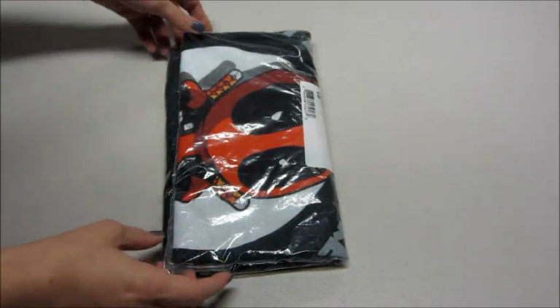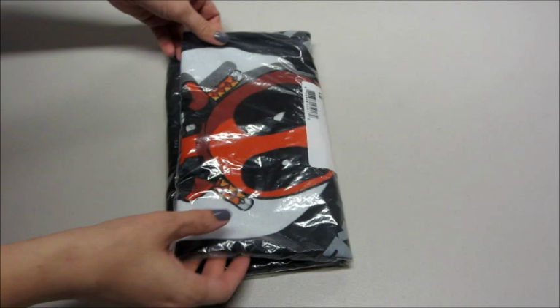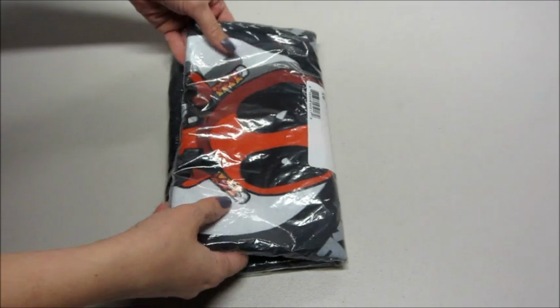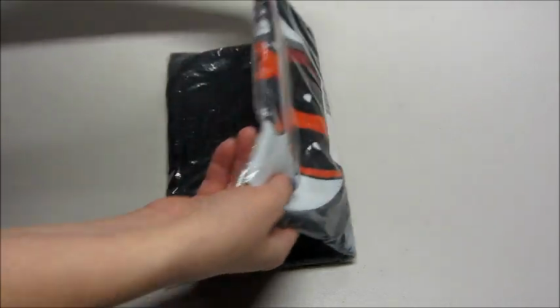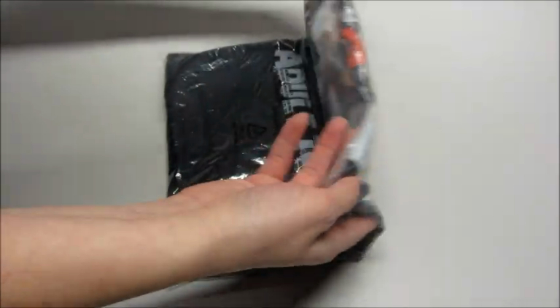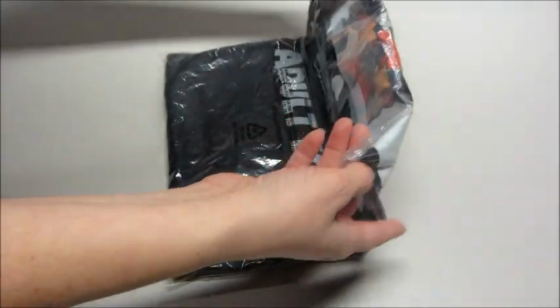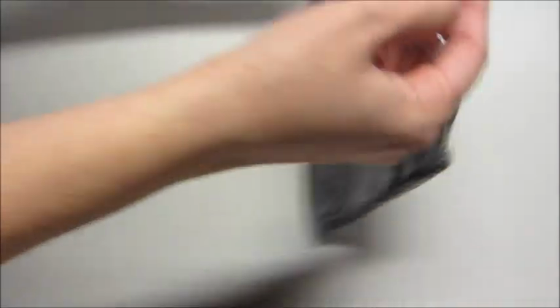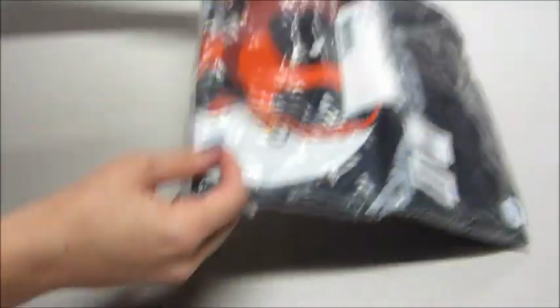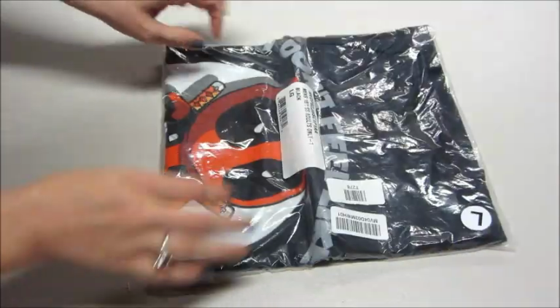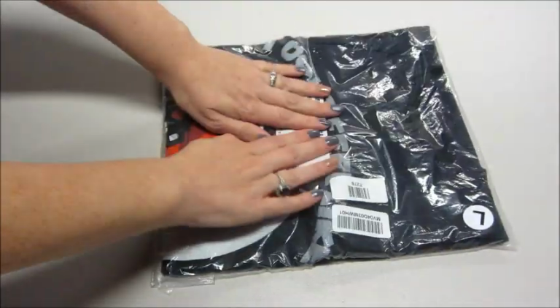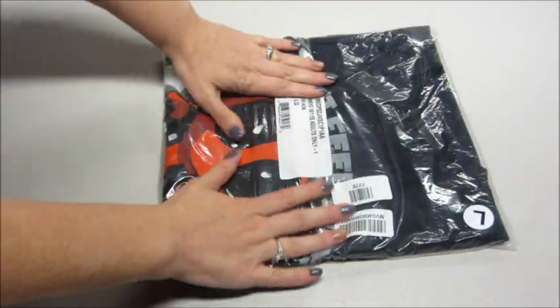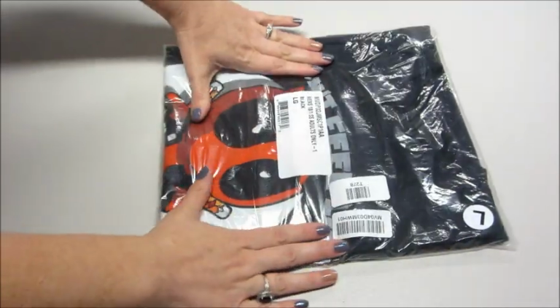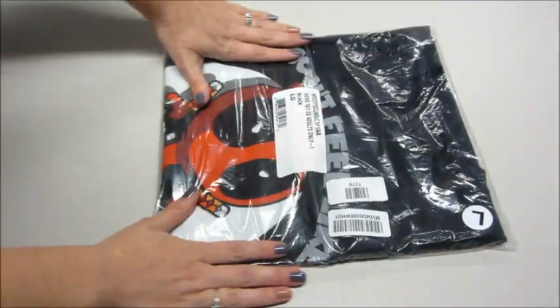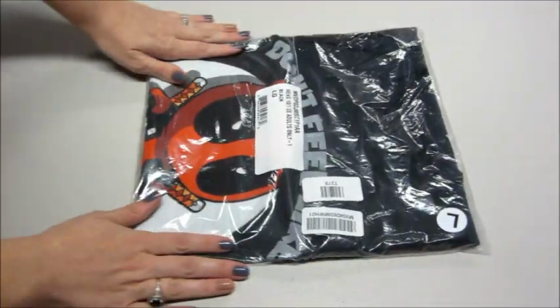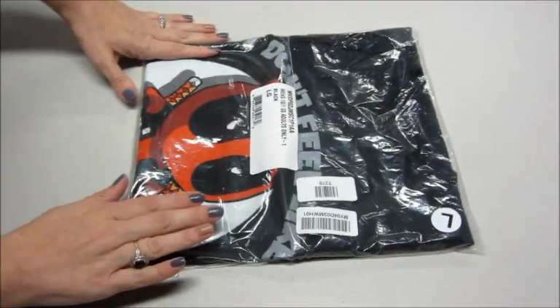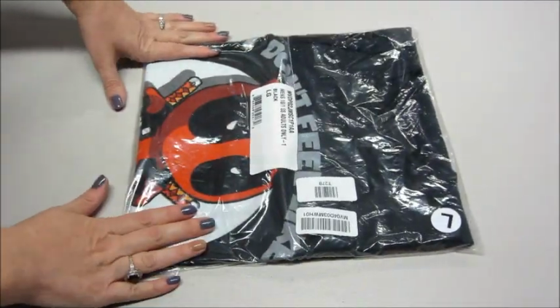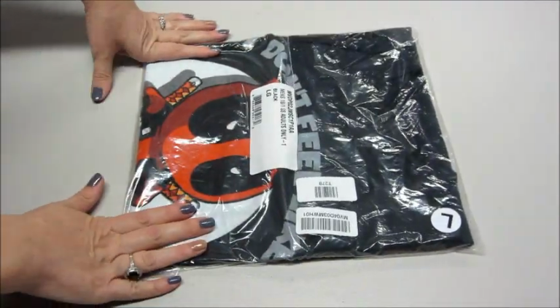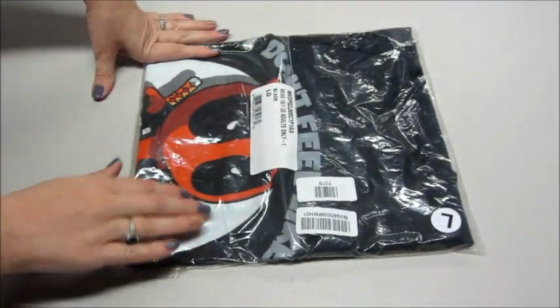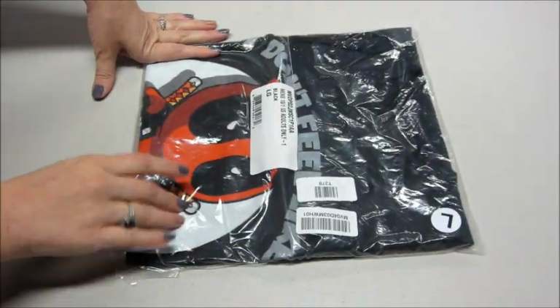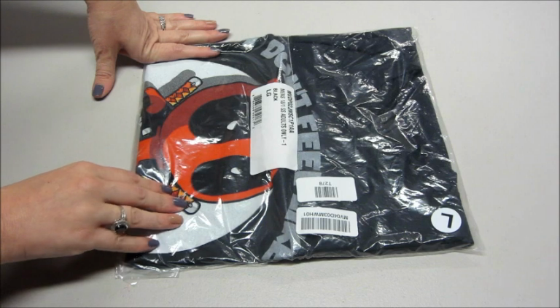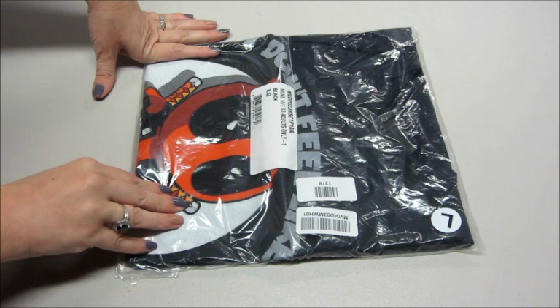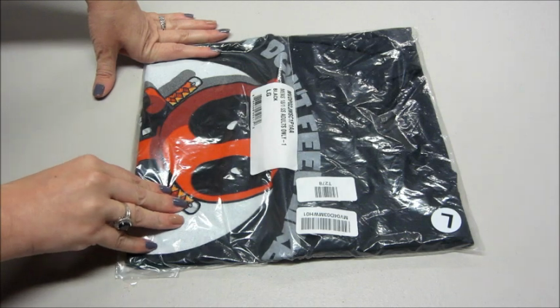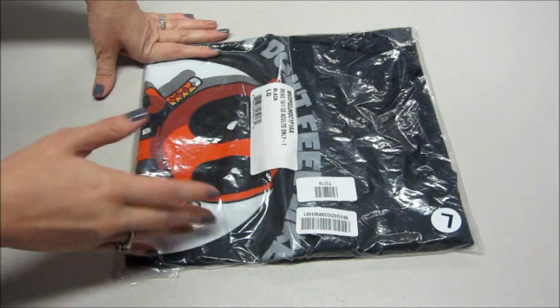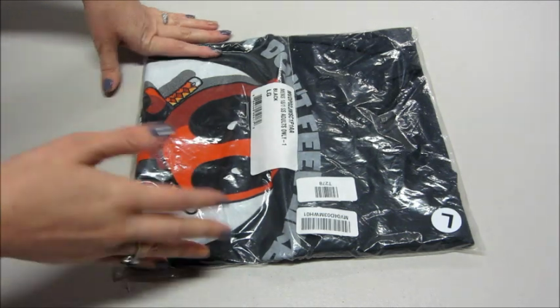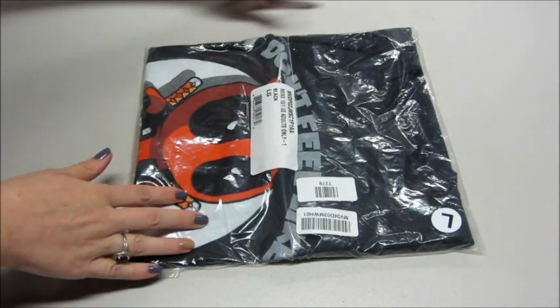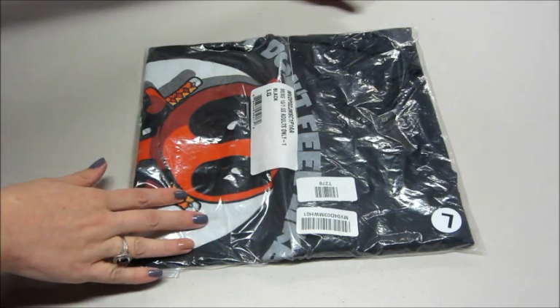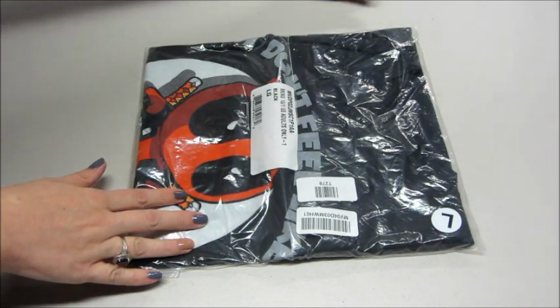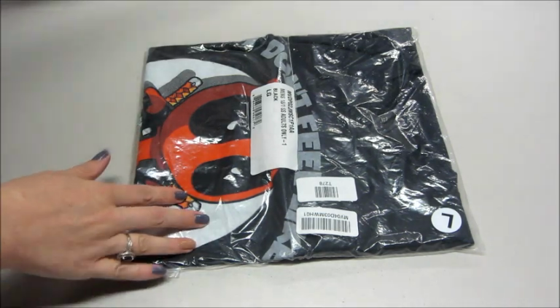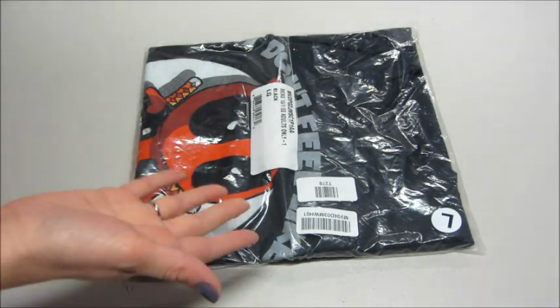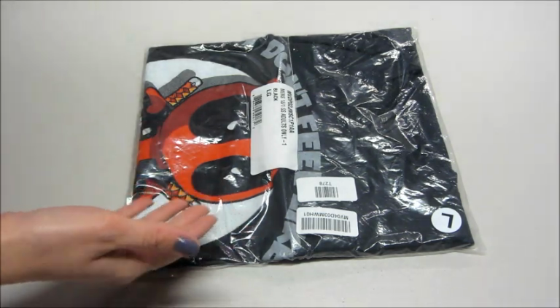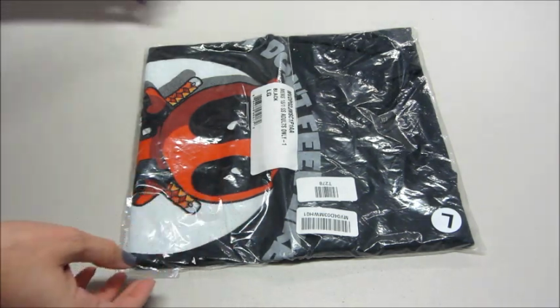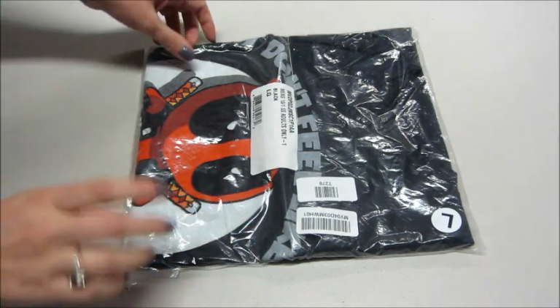So let's see! It's just one shirt a month and it's $8.99 for the licensed t-shirts. You do pay a little bit for shipping and handling, but overall it's still pretty good value.